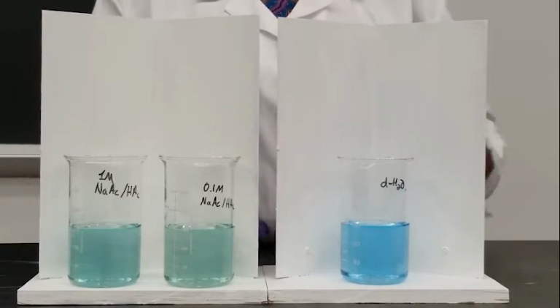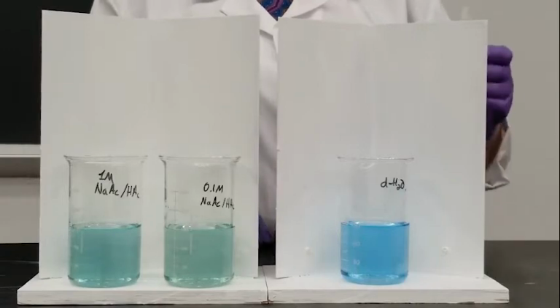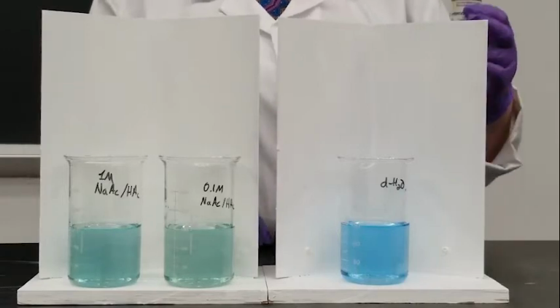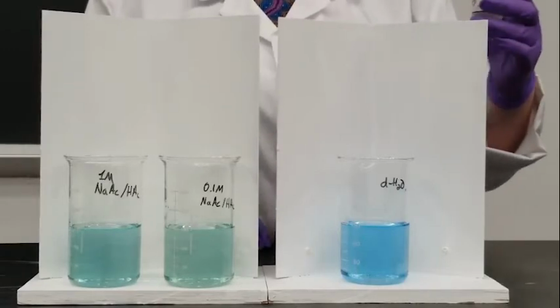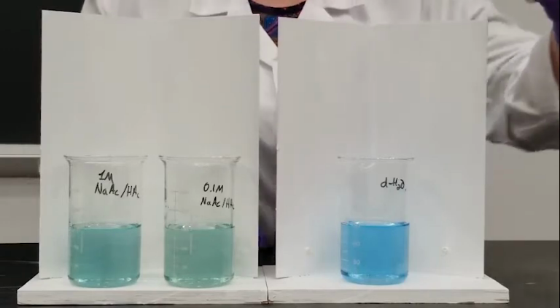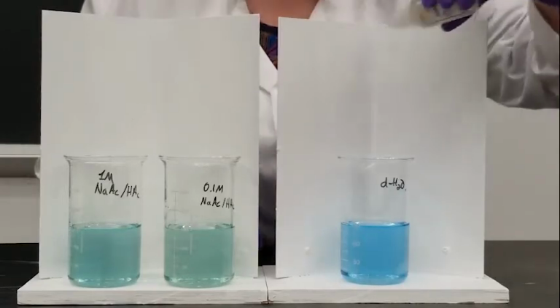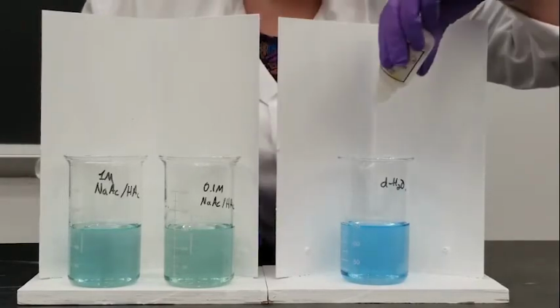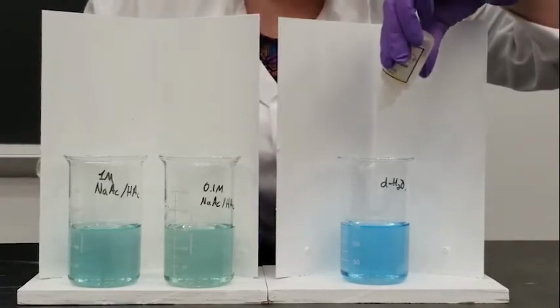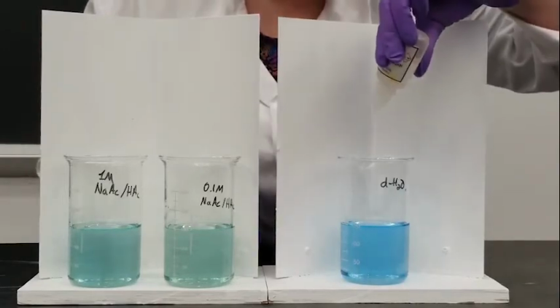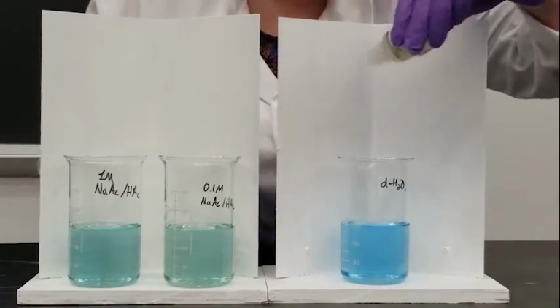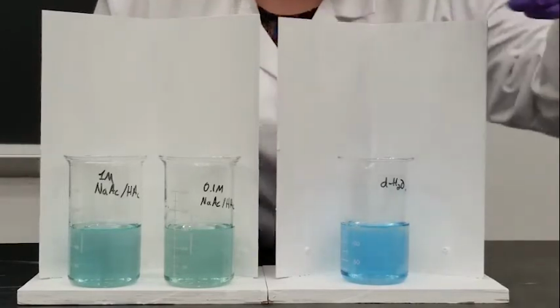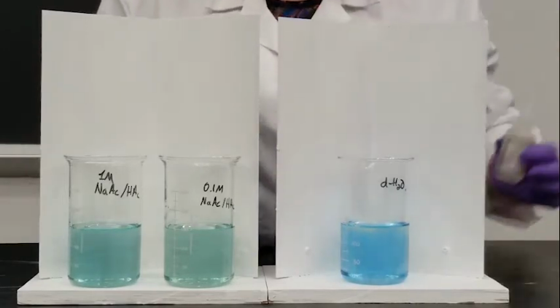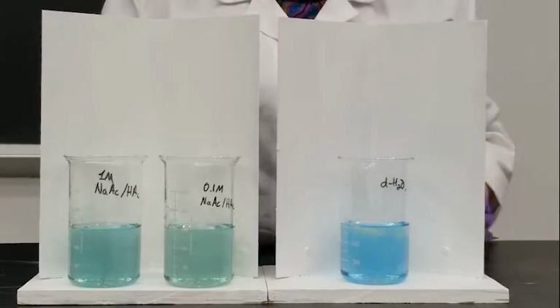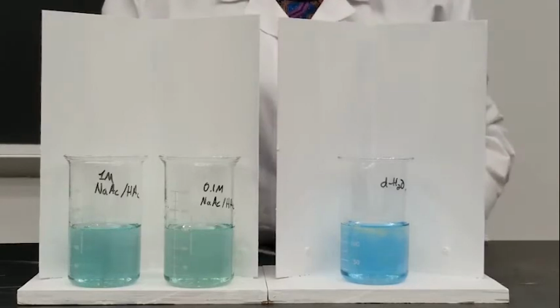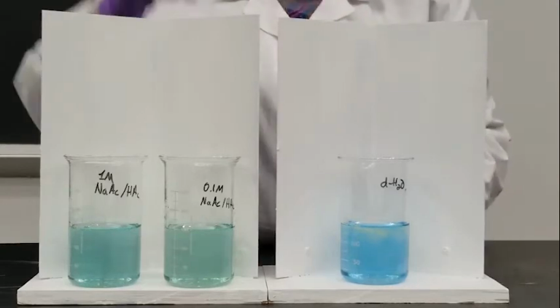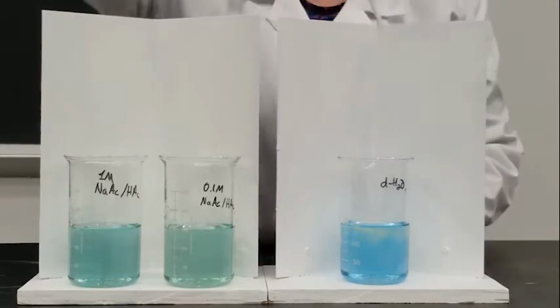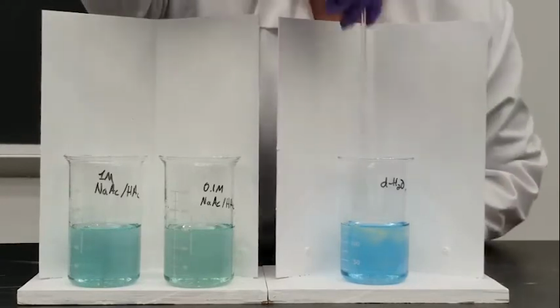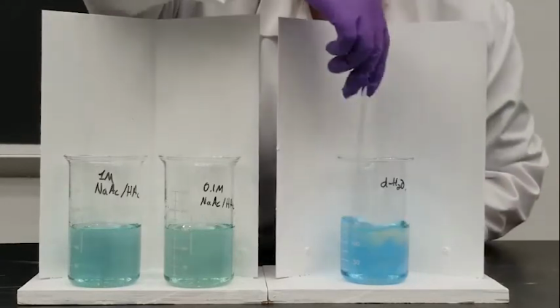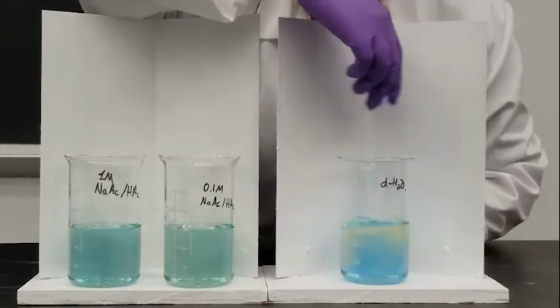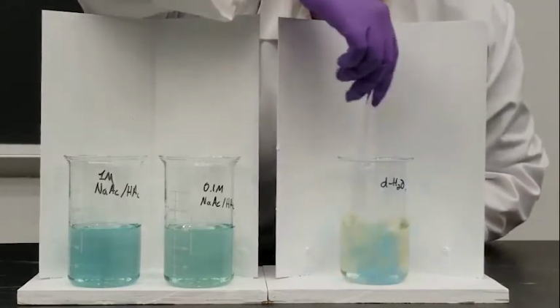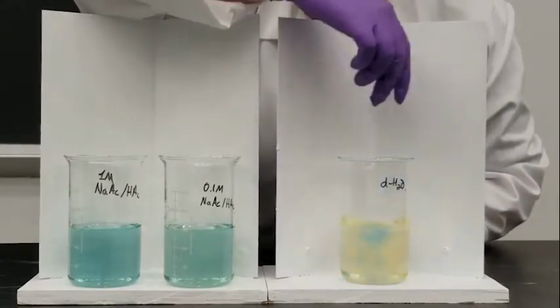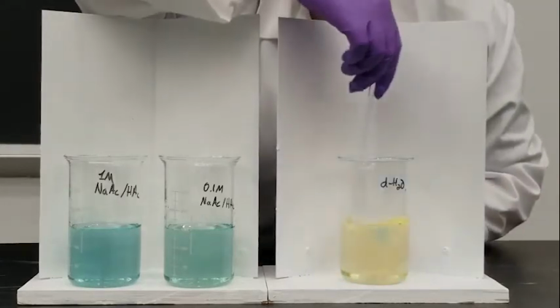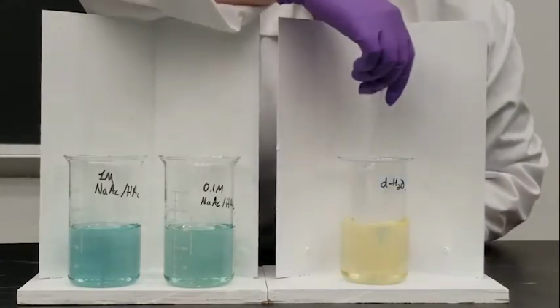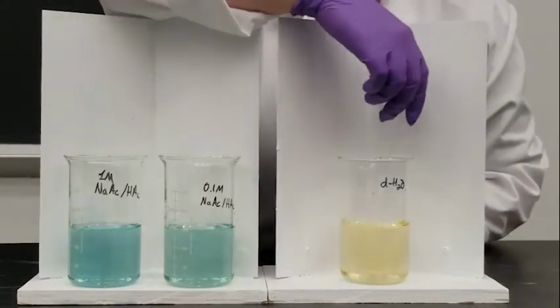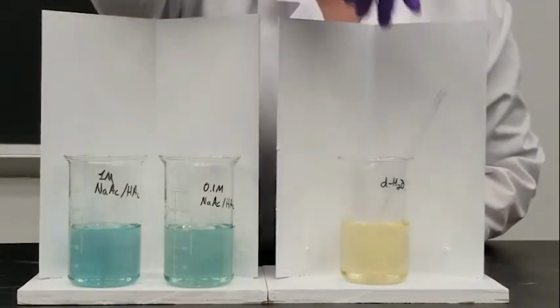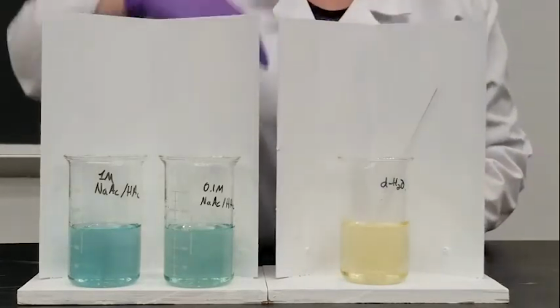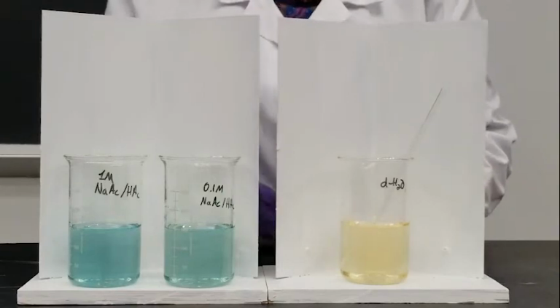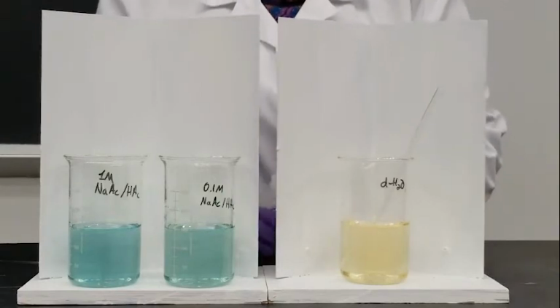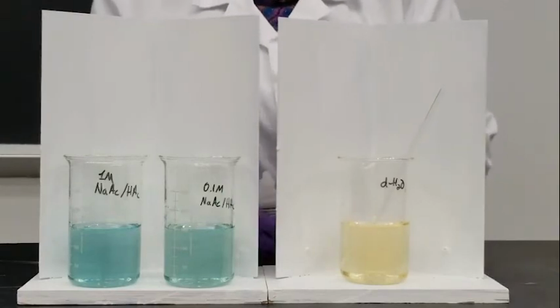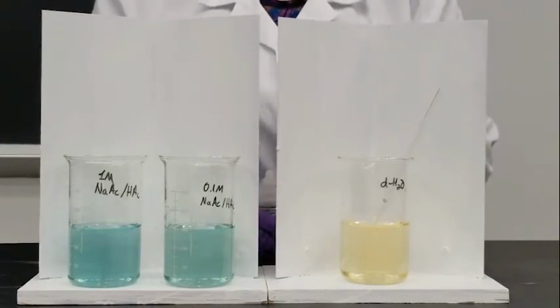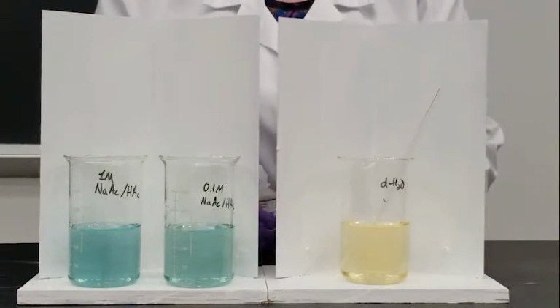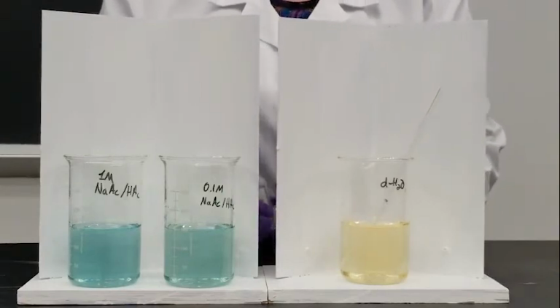I have some 6 molar HCl here. Let's add a drop to our pure water. Just one drop of 6 molar HCl turns that acidic.